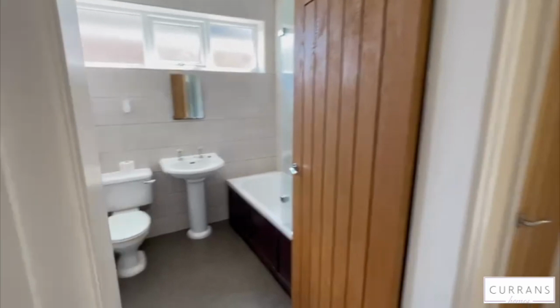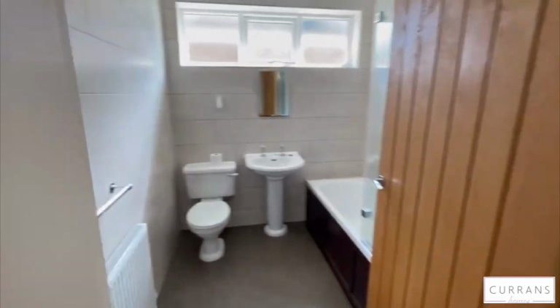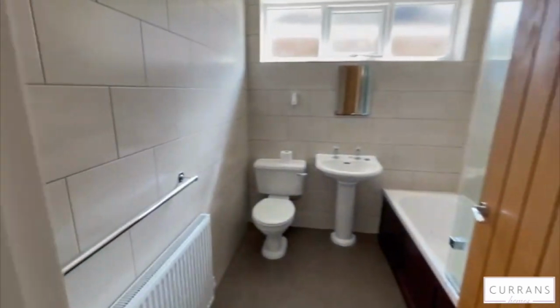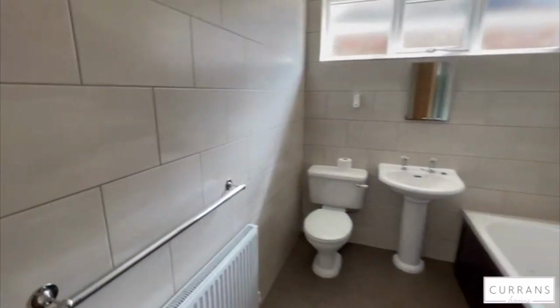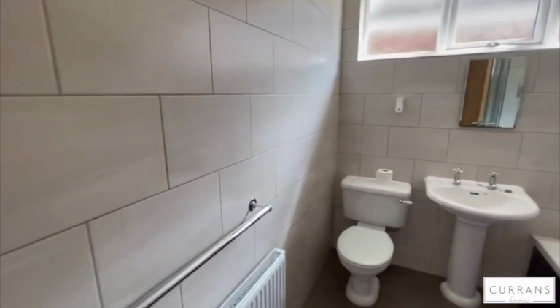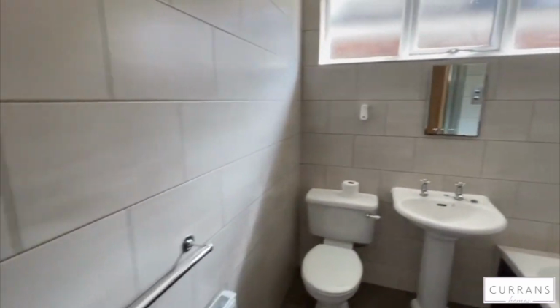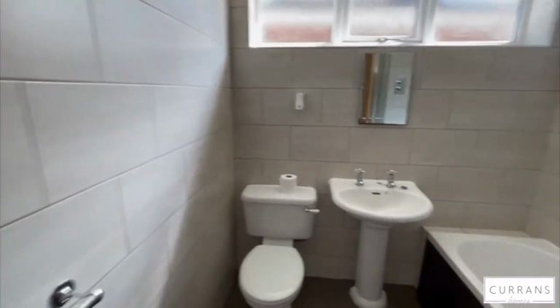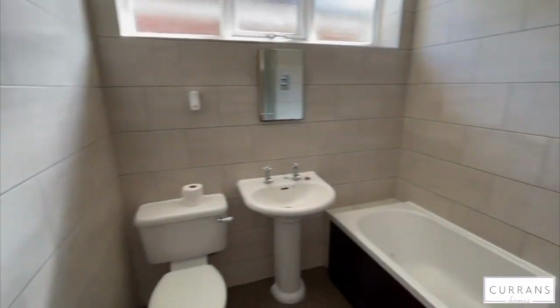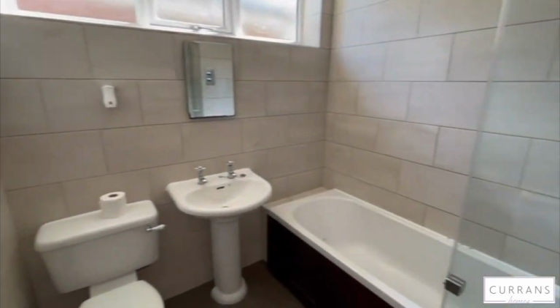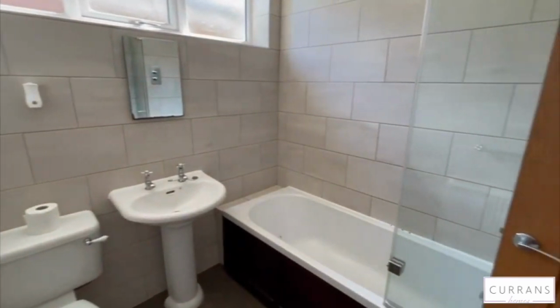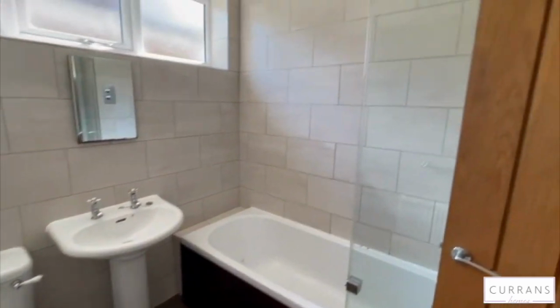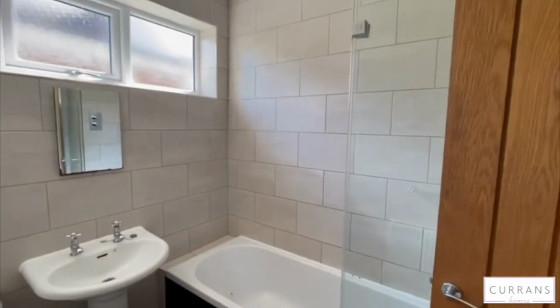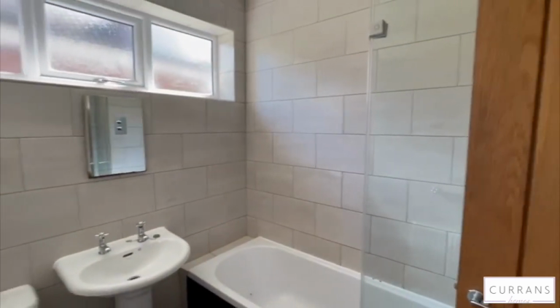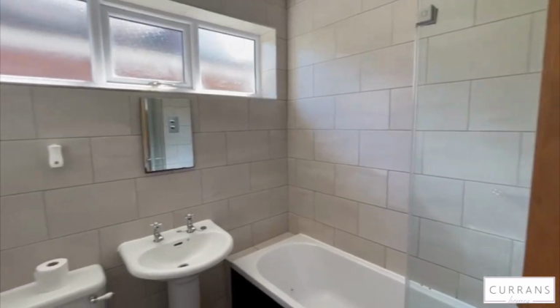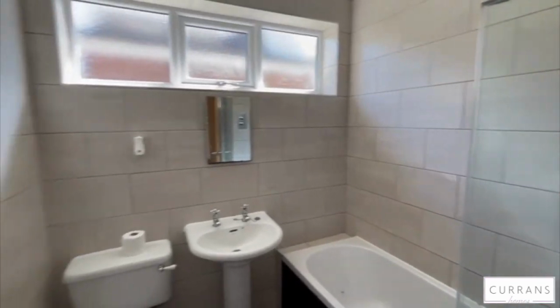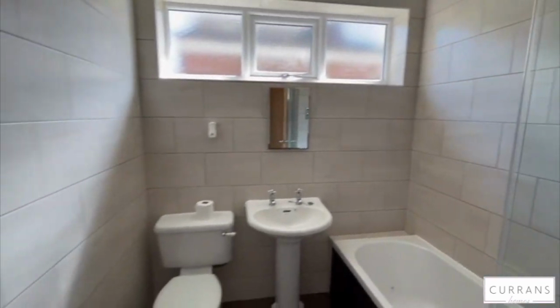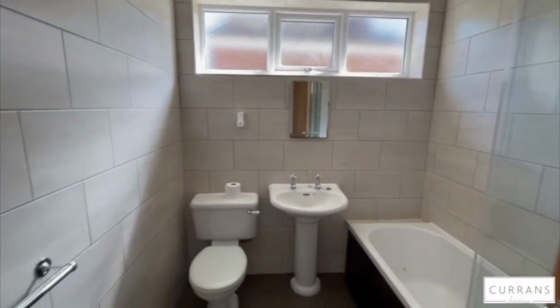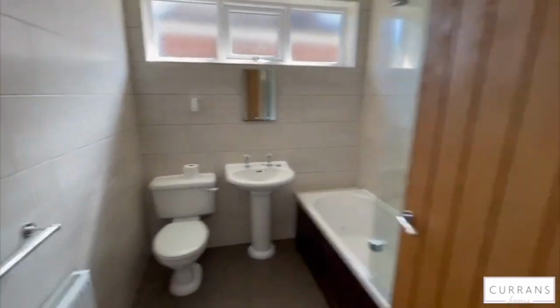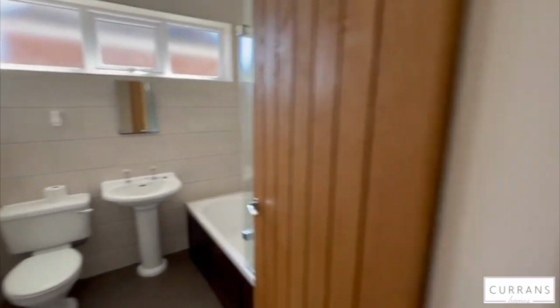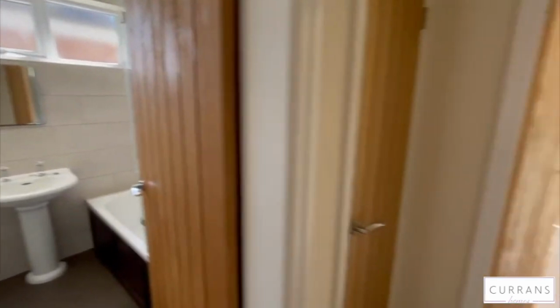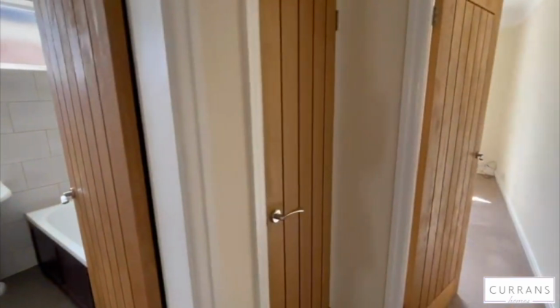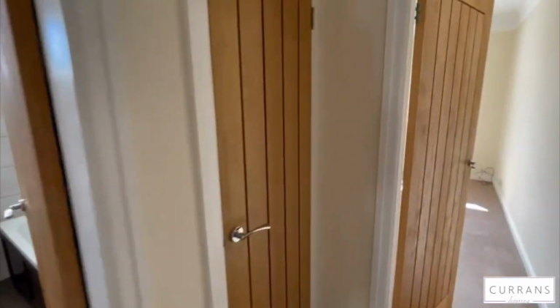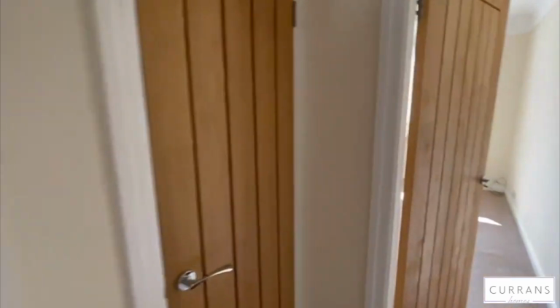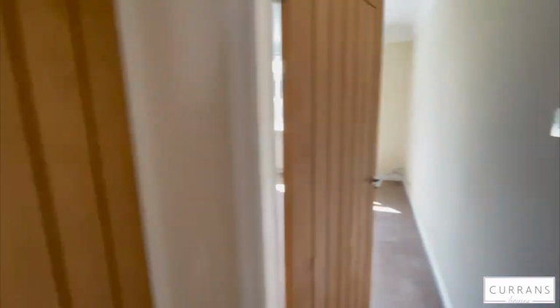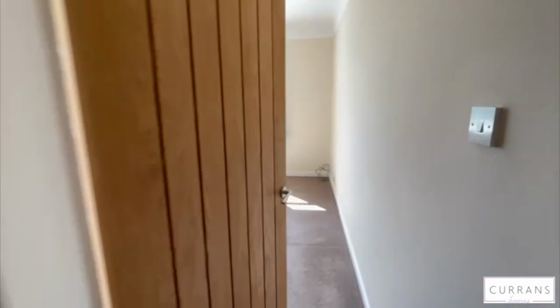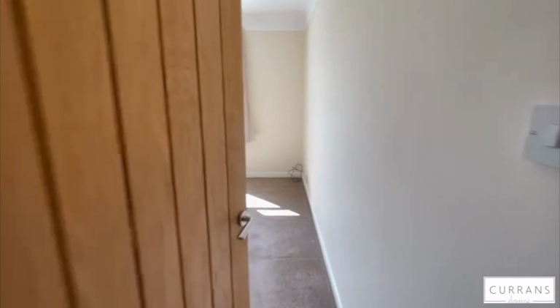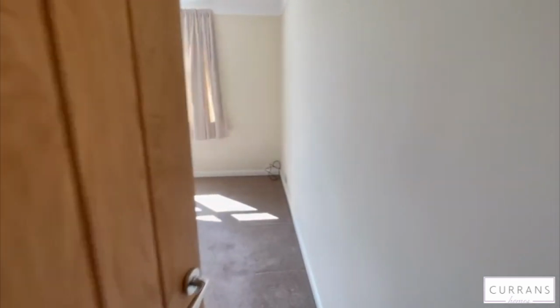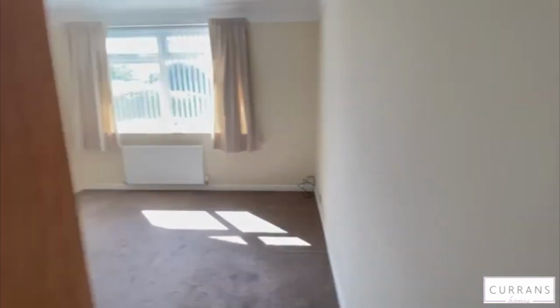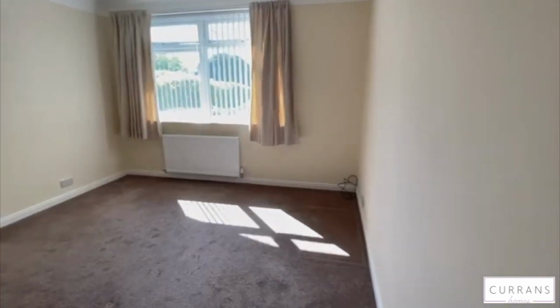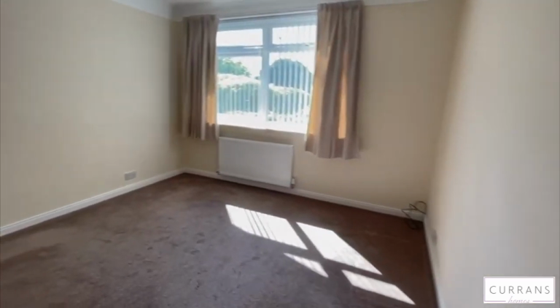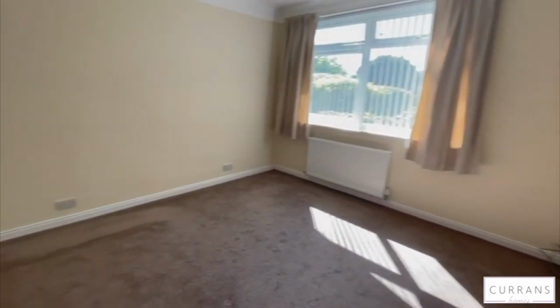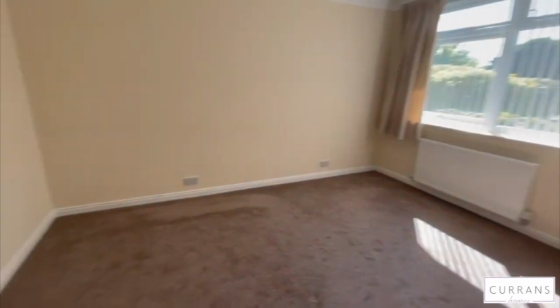The bathroom is decorated really modern with a bath and over-bath shower. There's also a linen cupboard for extra storage.